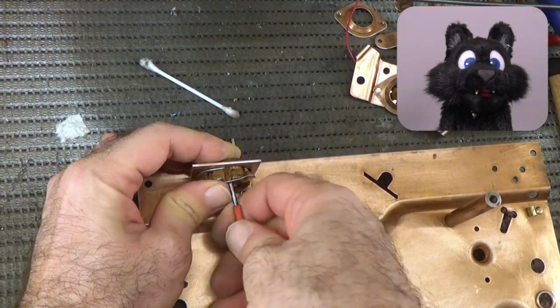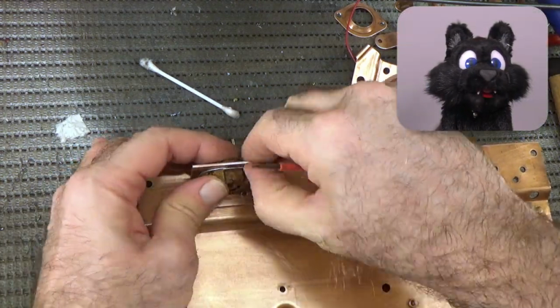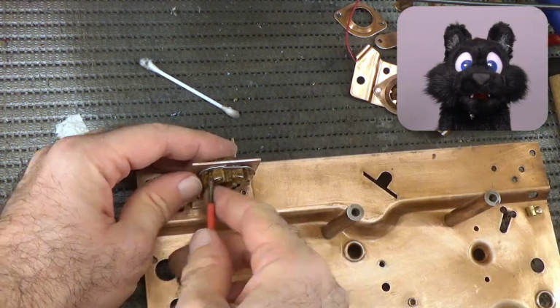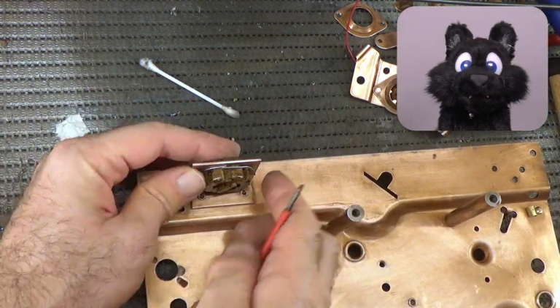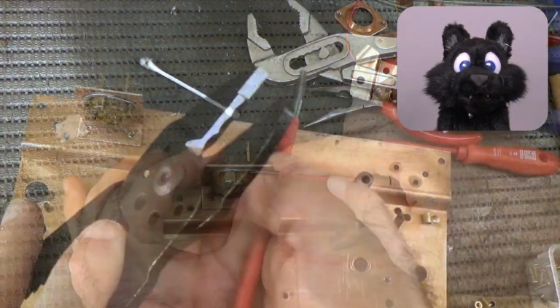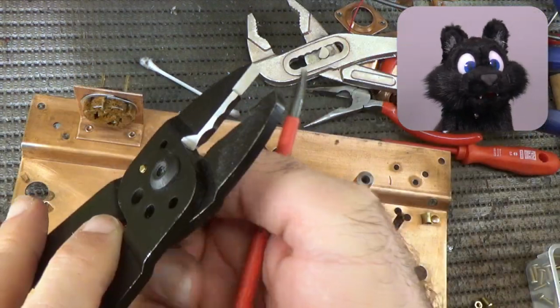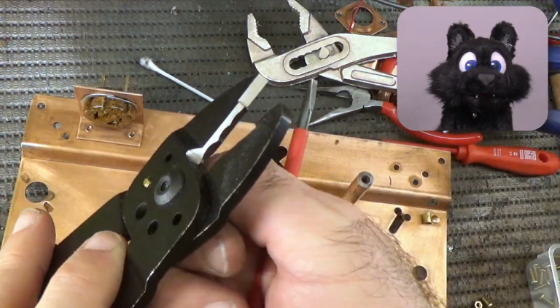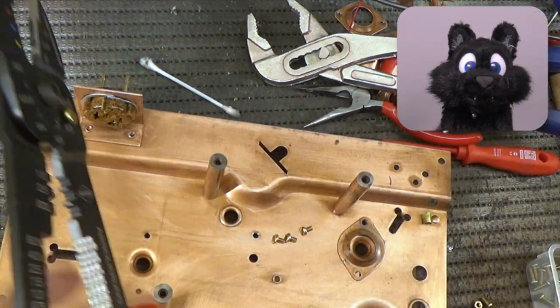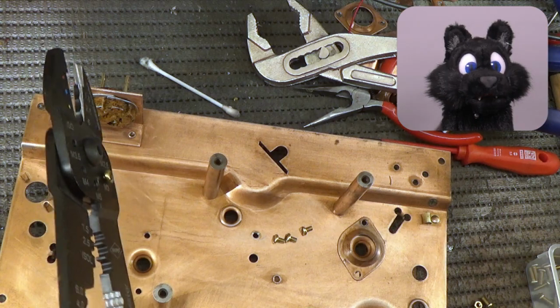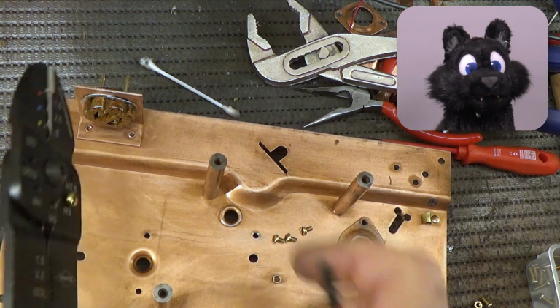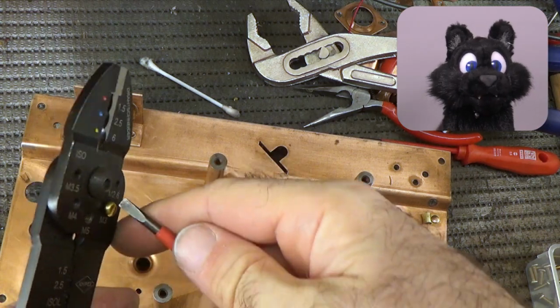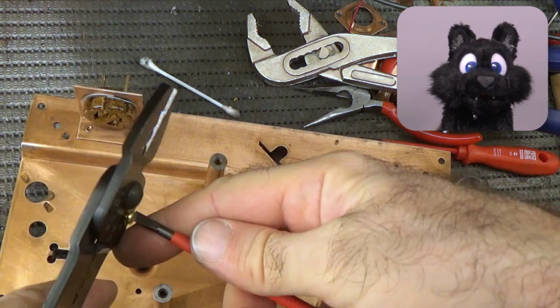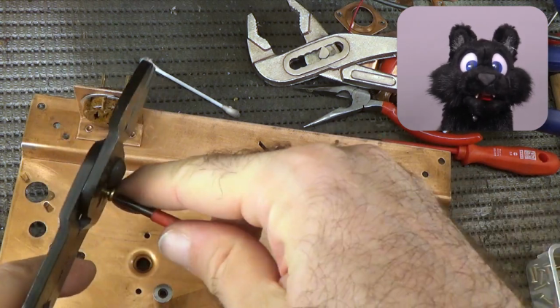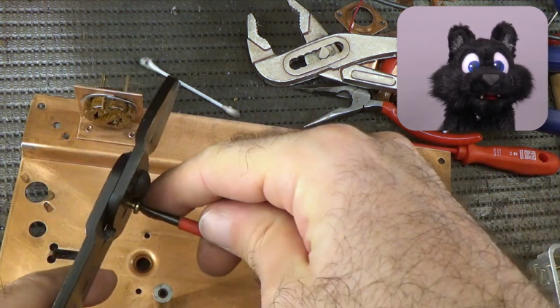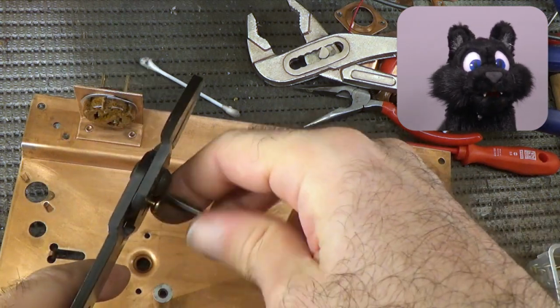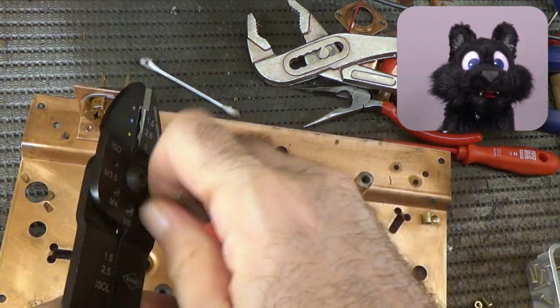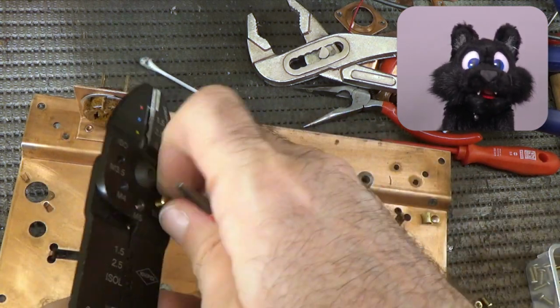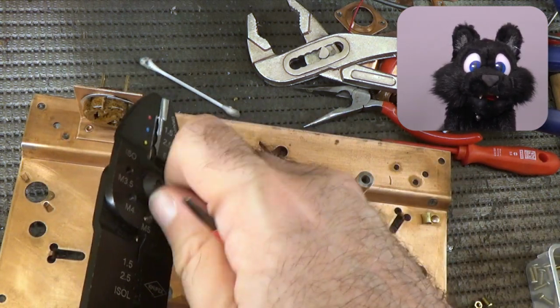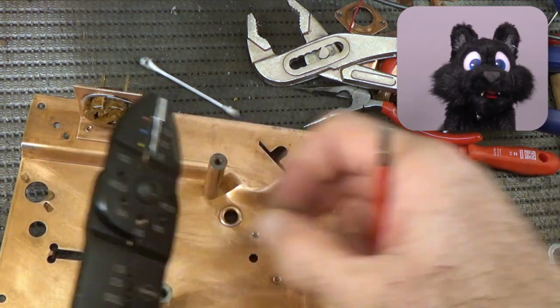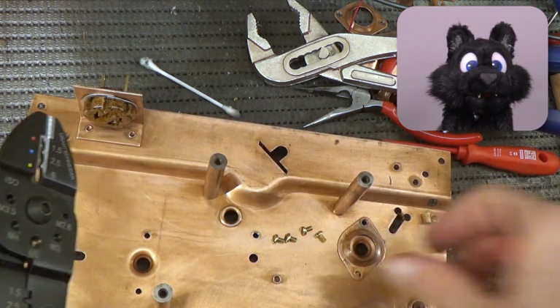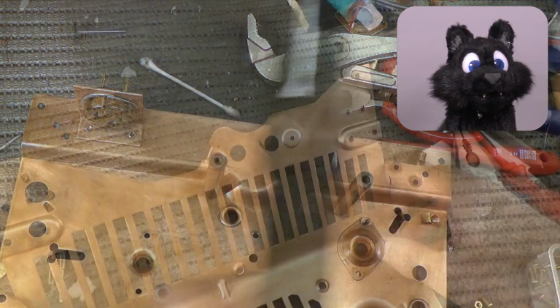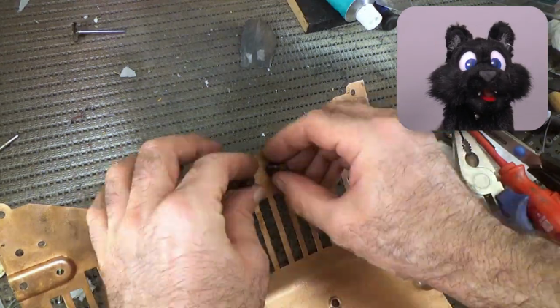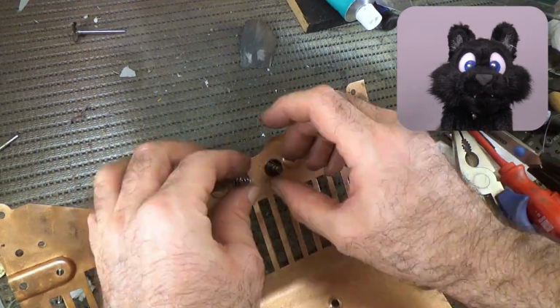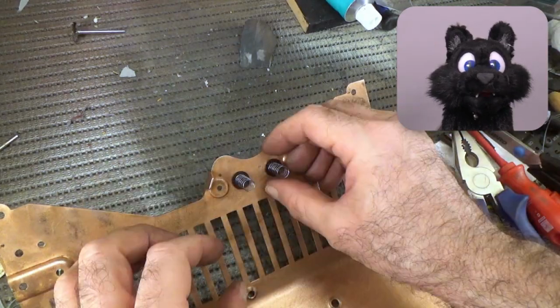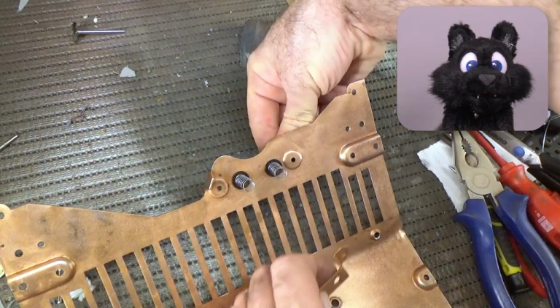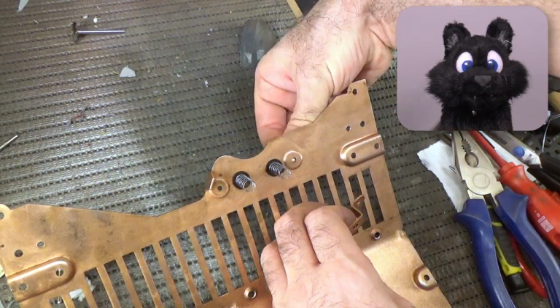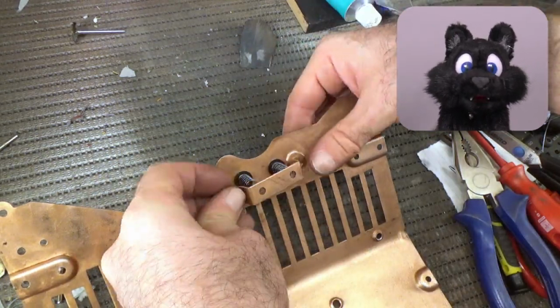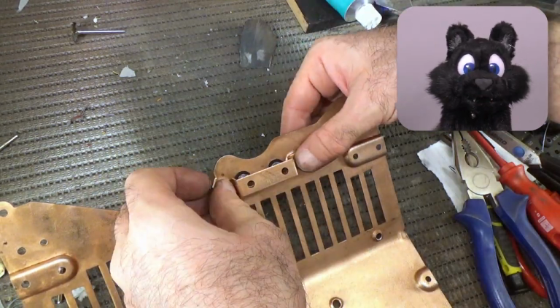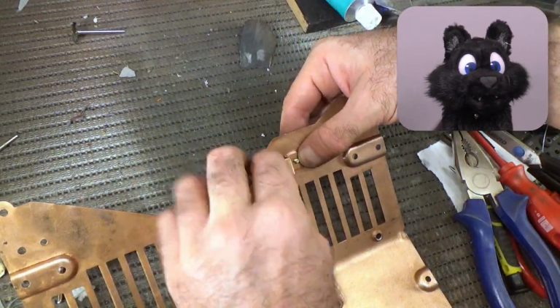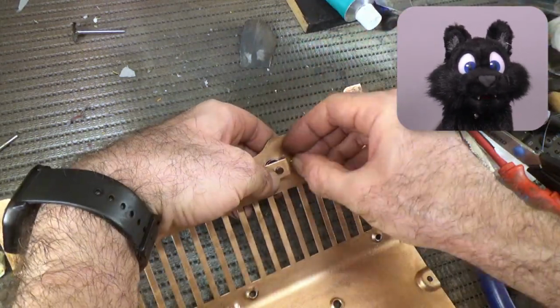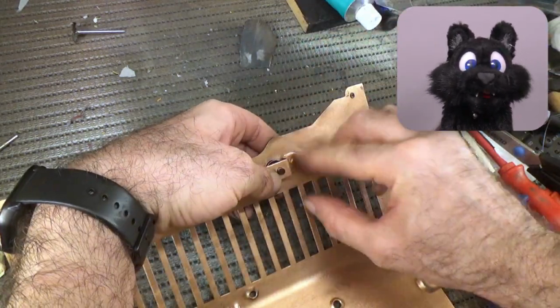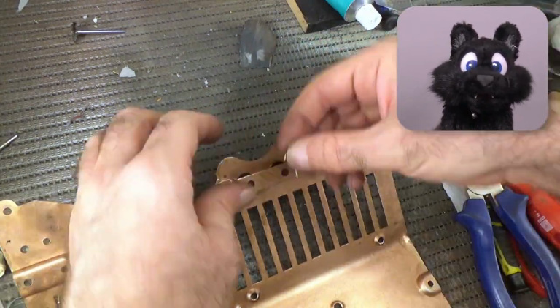Reassembly is going nicely. For the drilled-out rivets, I used some M3 brass screws that Hurgutron suggested to me as a replacement. Yes, it slightly changes the look, but in a good way, I think.